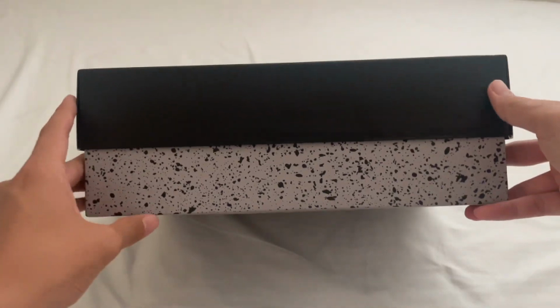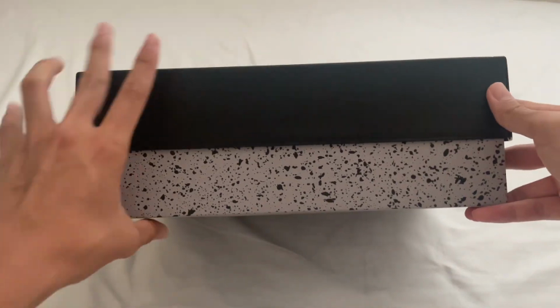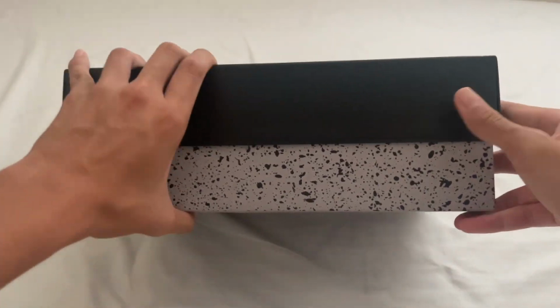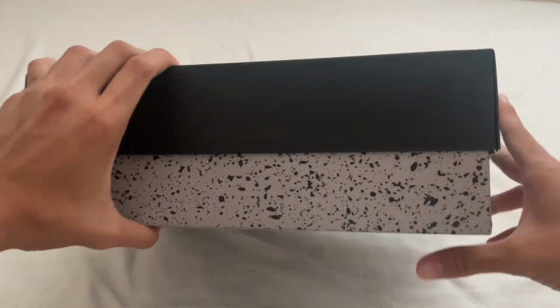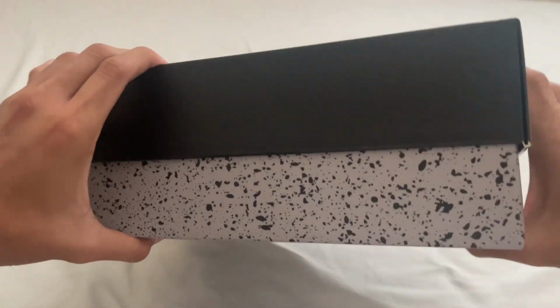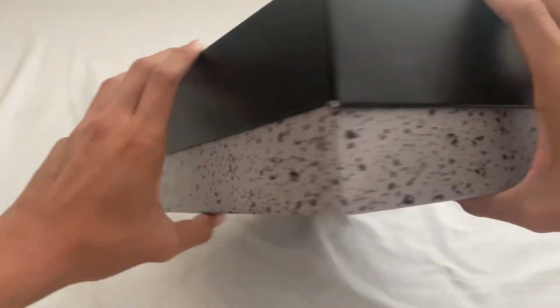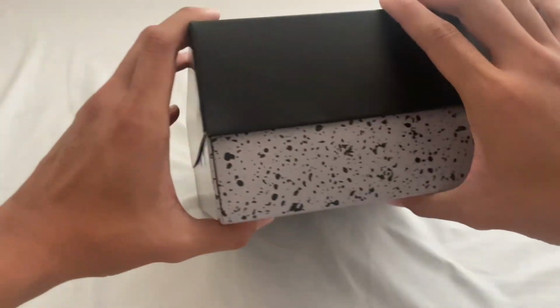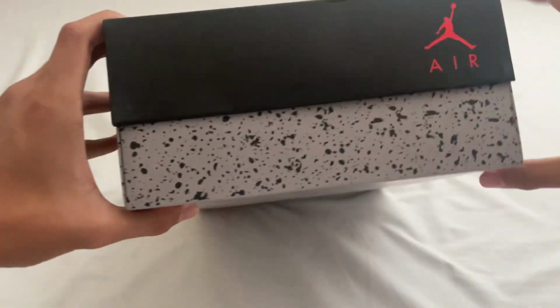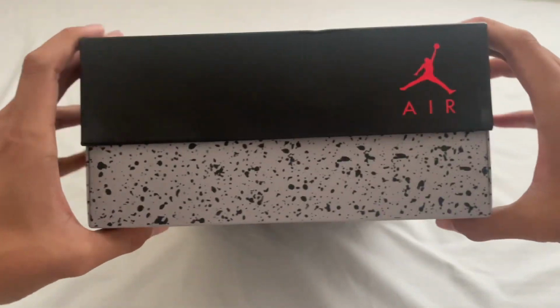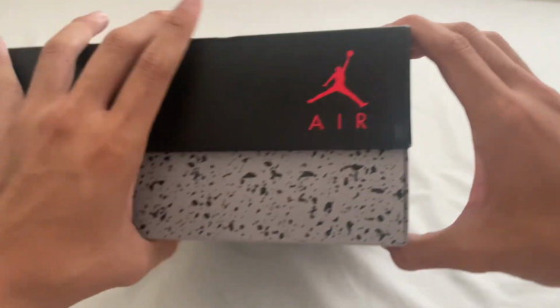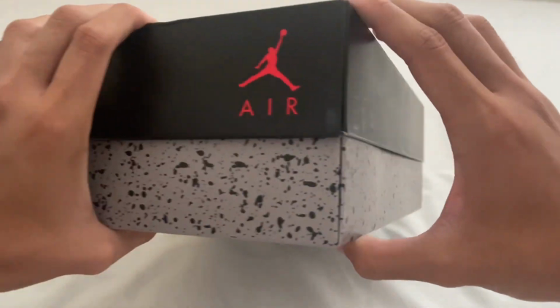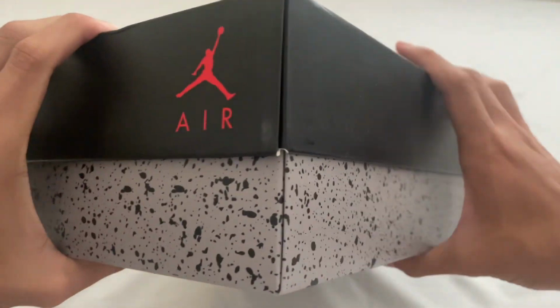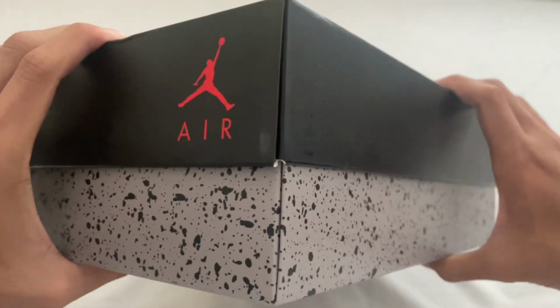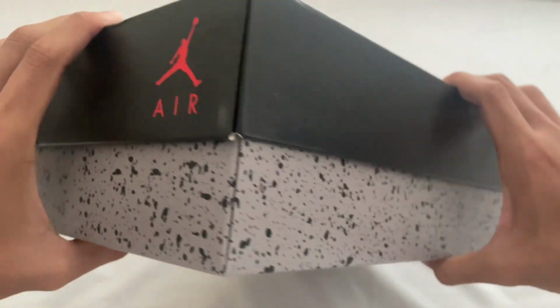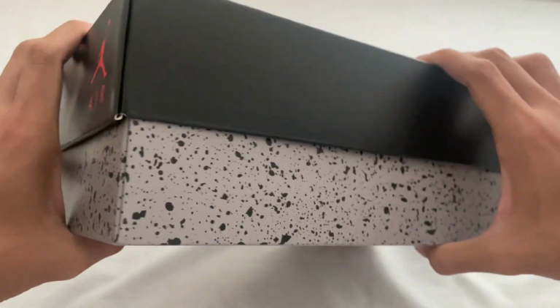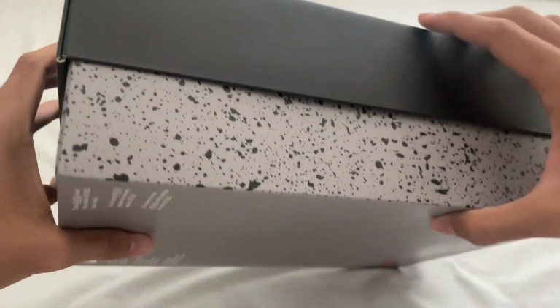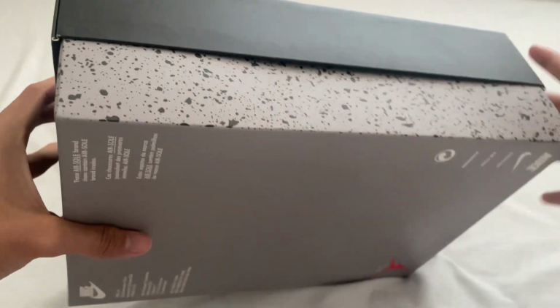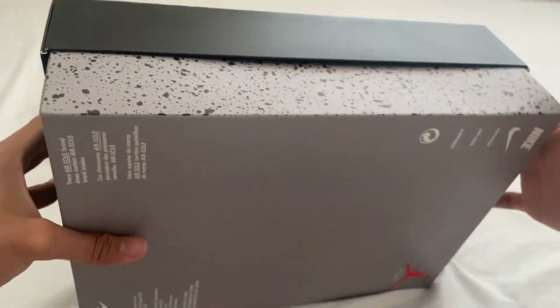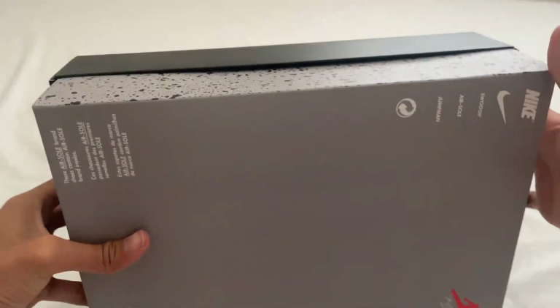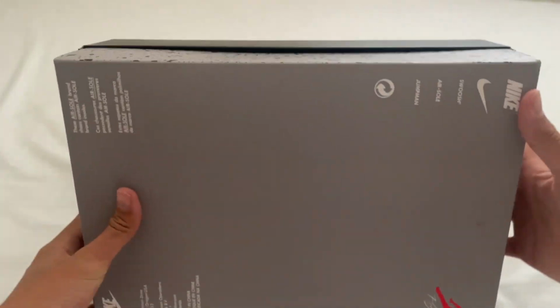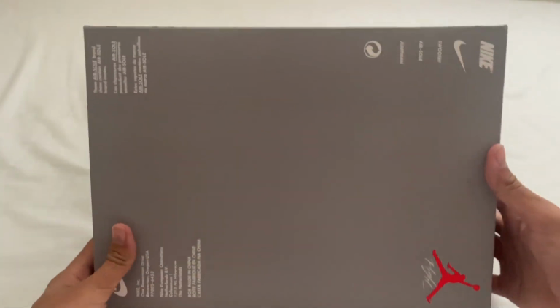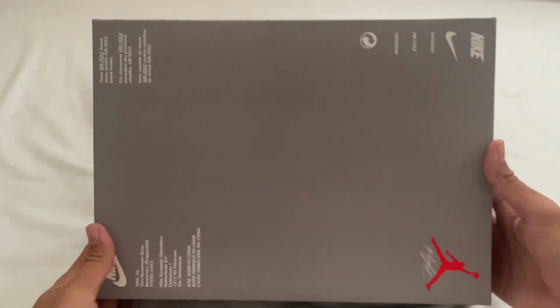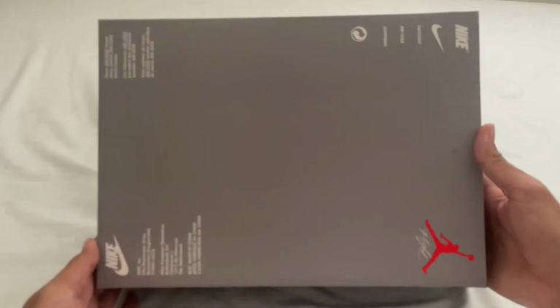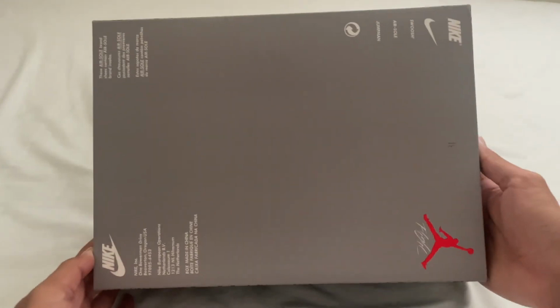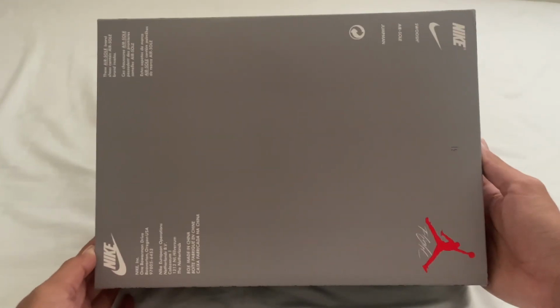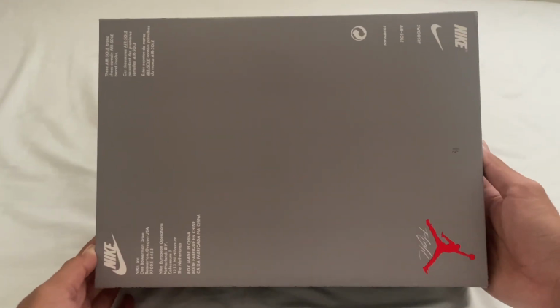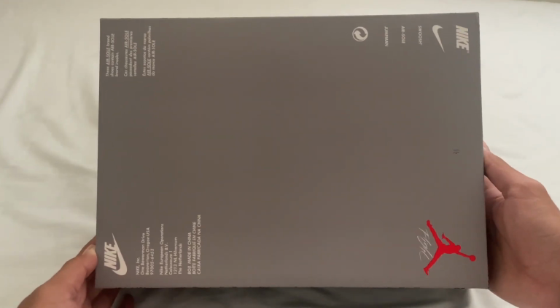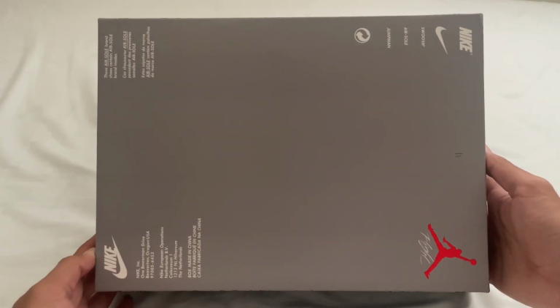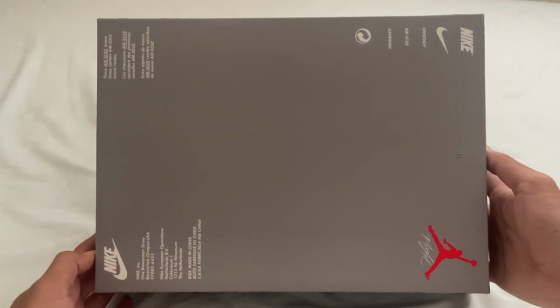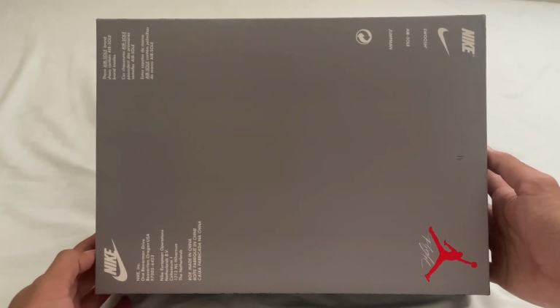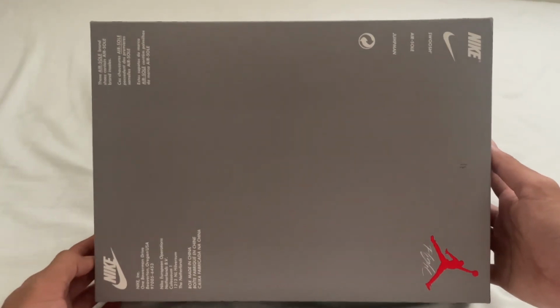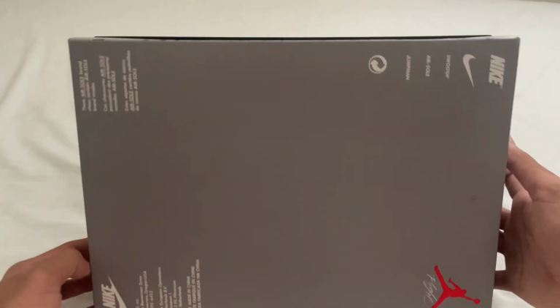So as you can tell this is a Jordan 4 box. We do have the splatter paint all around the box with the Air Jordan logo there, and here we have the branding on the bottom.